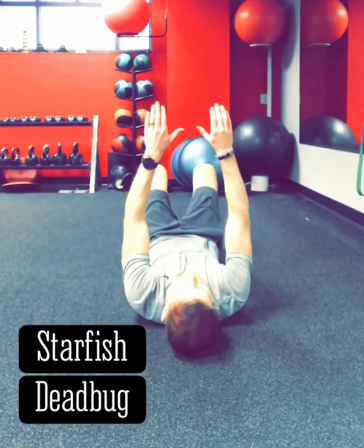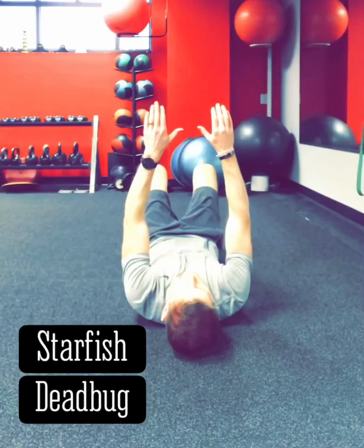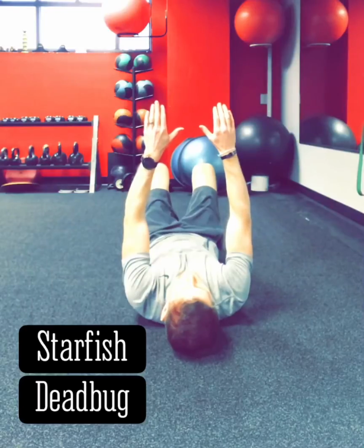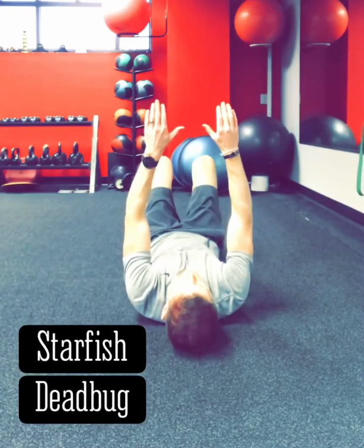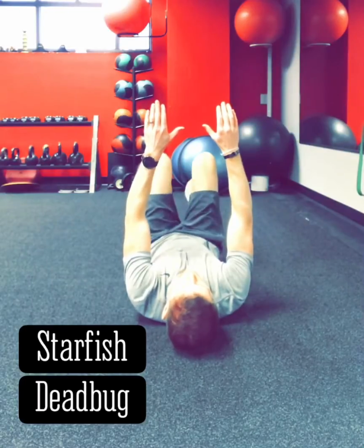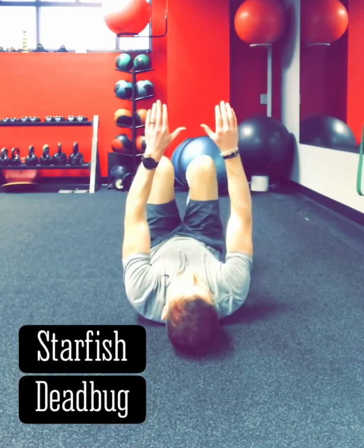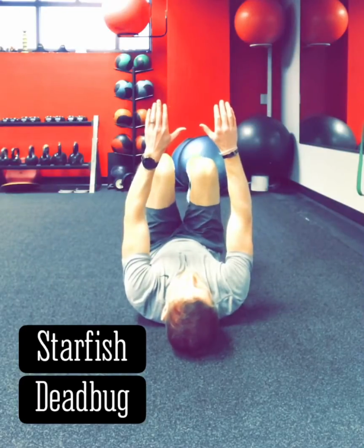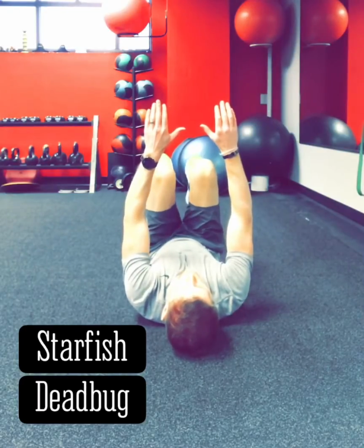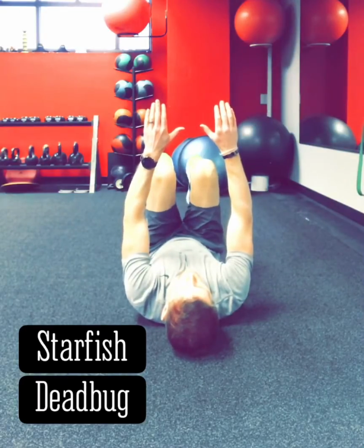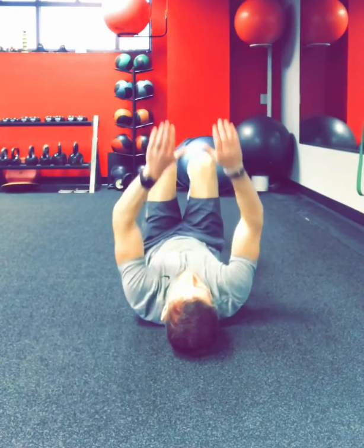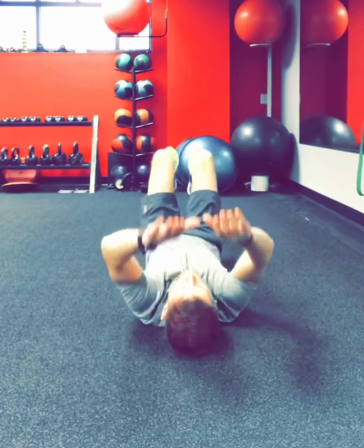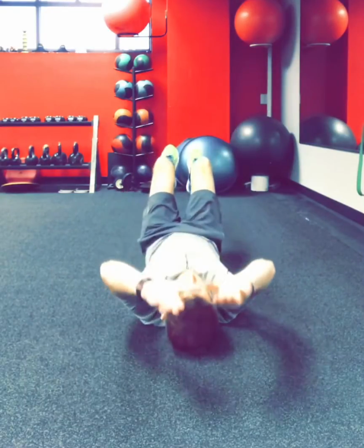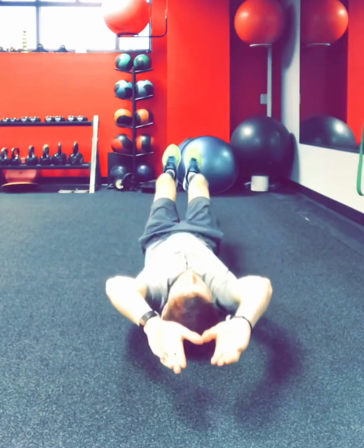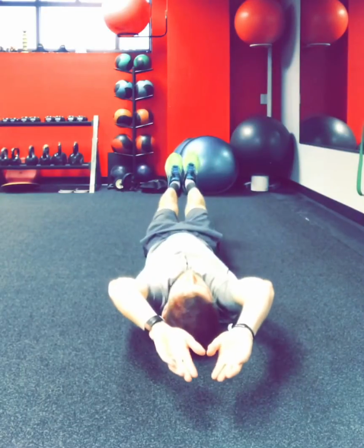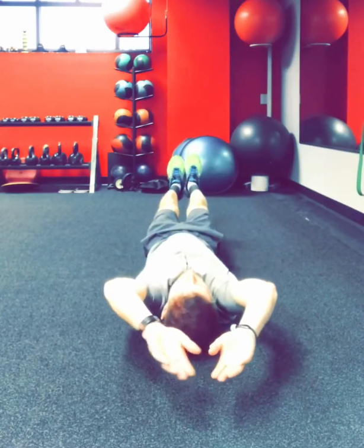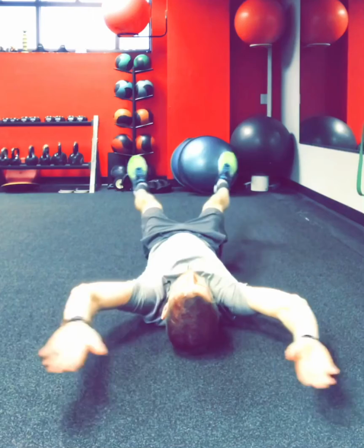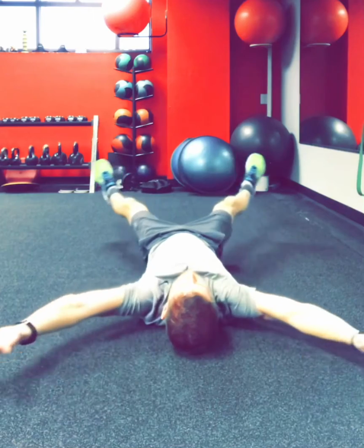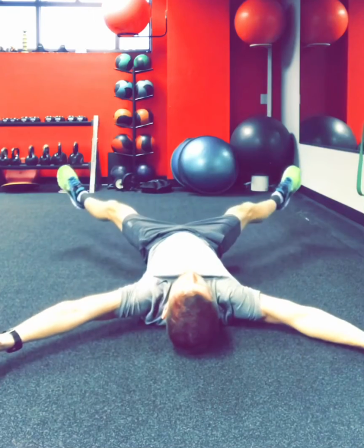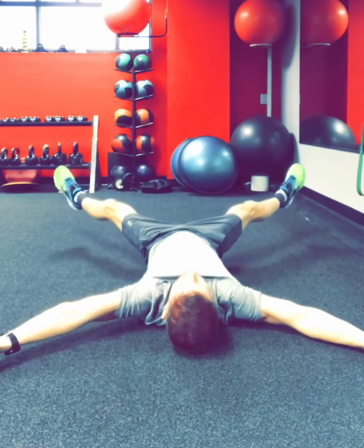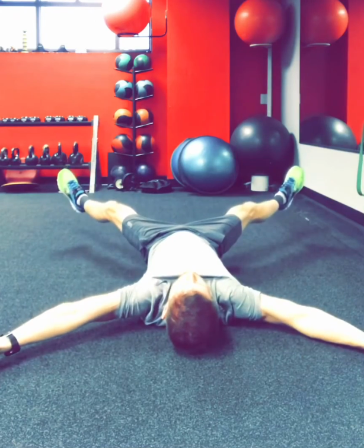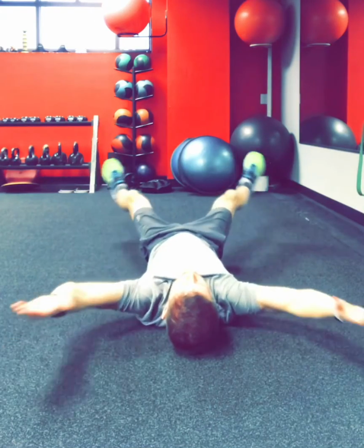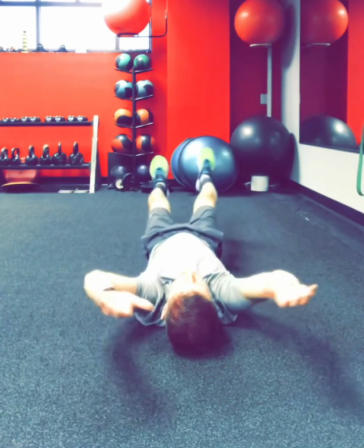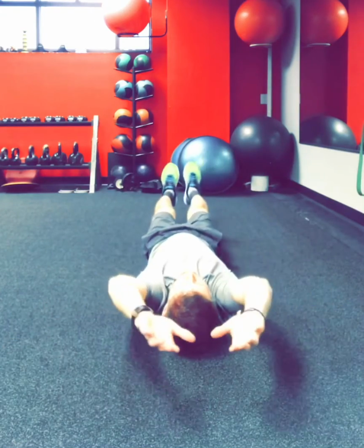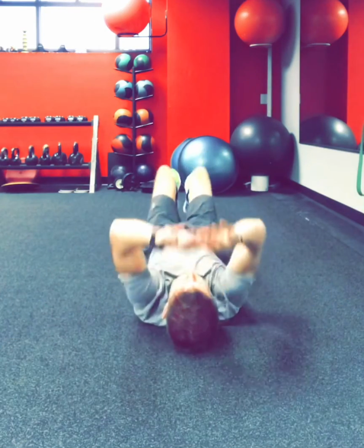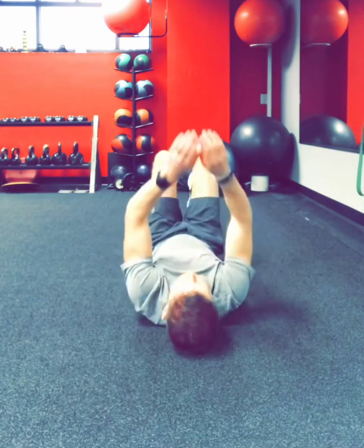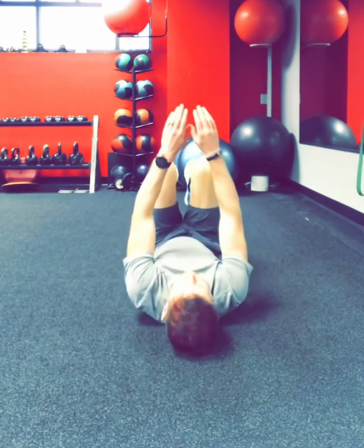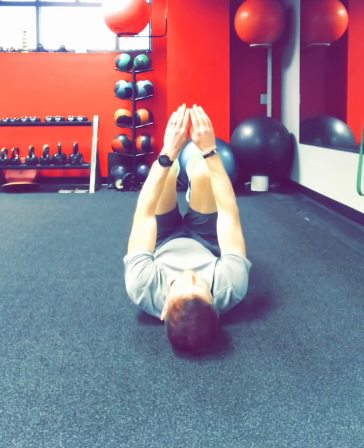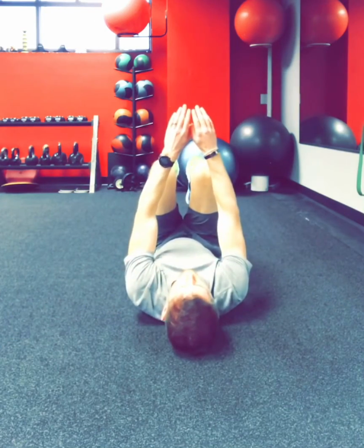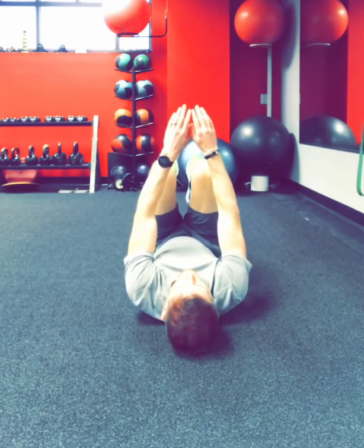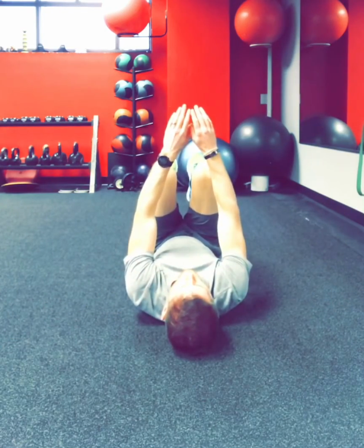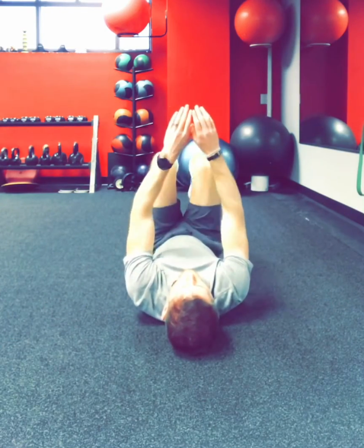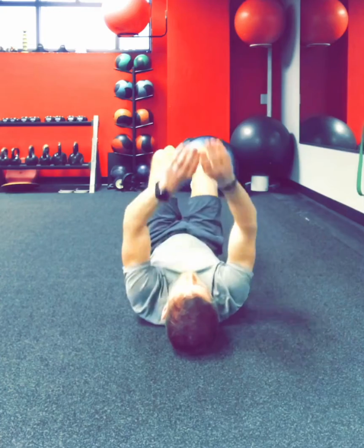Now we're really starting to increase the challenge of this exercise. Same as before: knees up, hips up, engage the abs, align the pelvis with the spine. Go into that full extension dead bug.